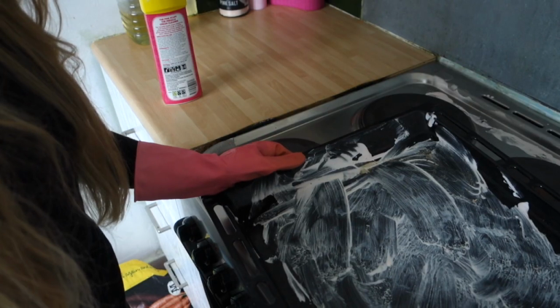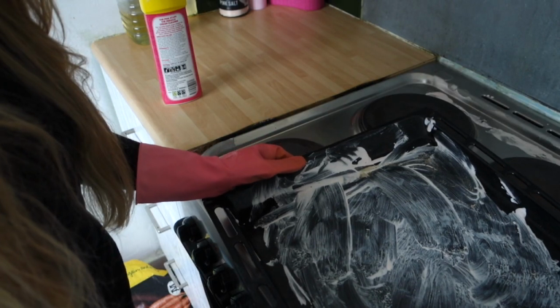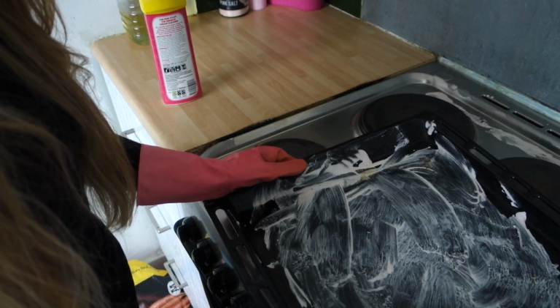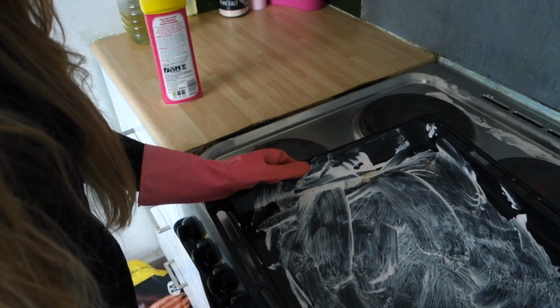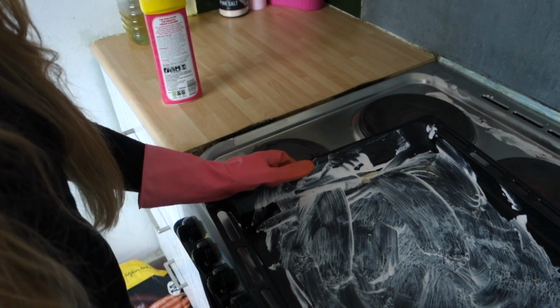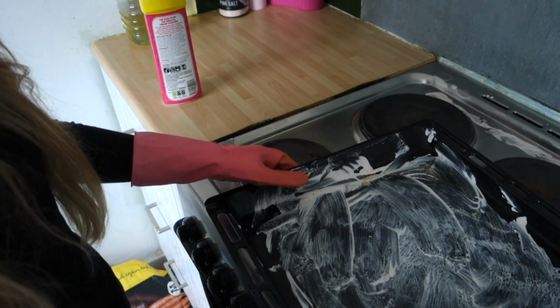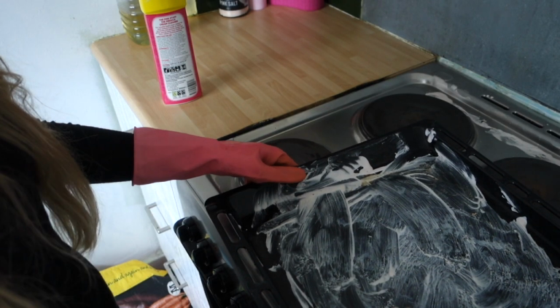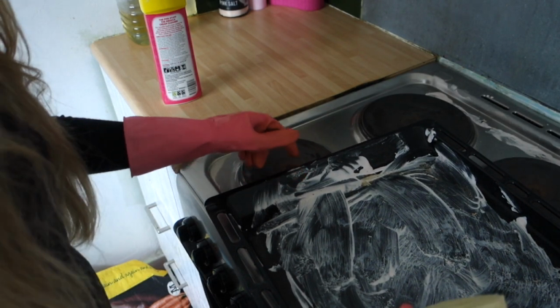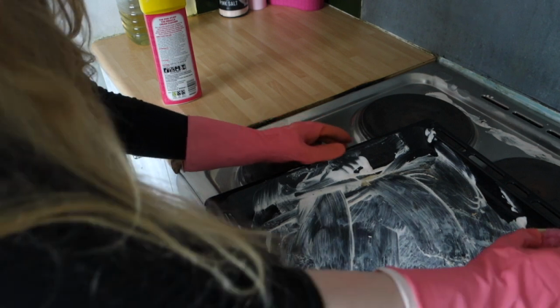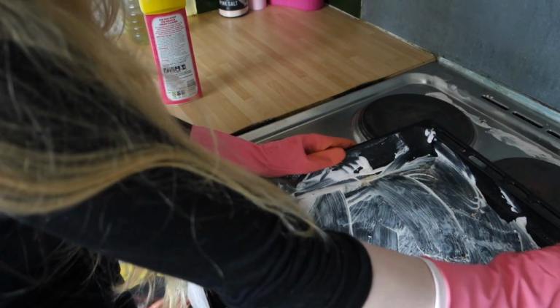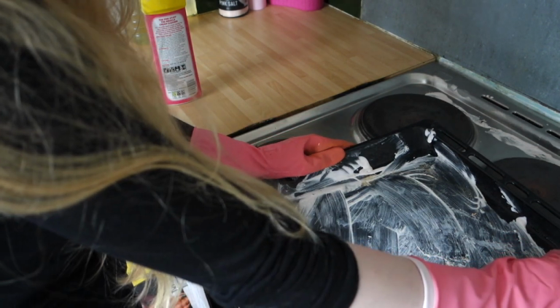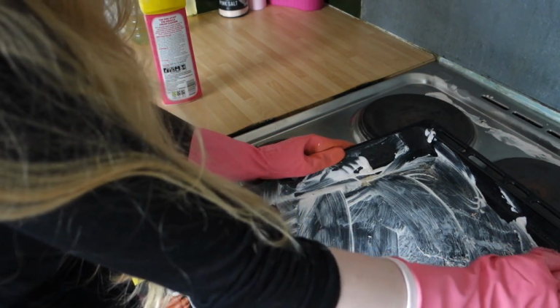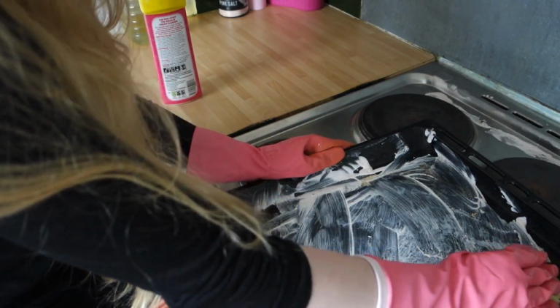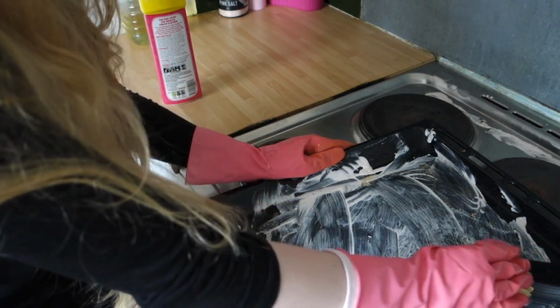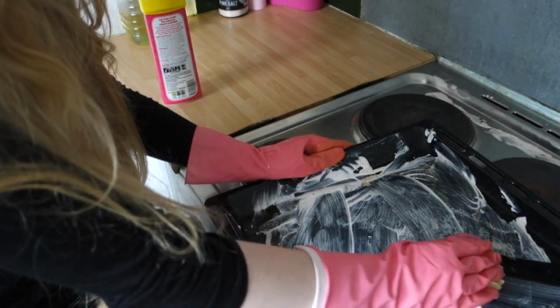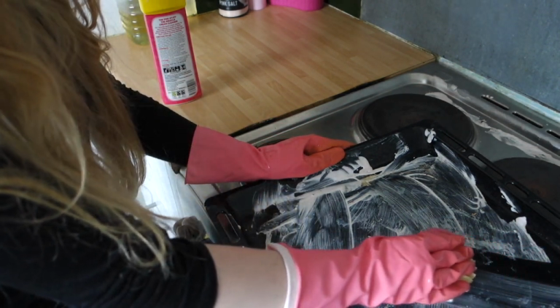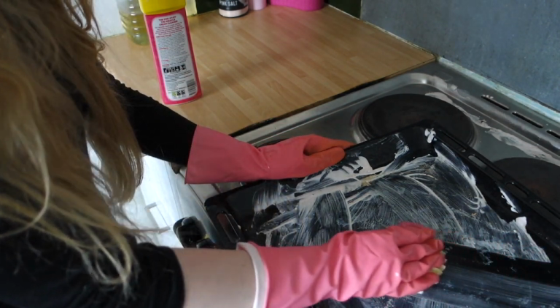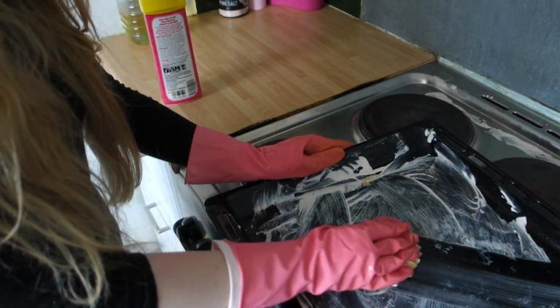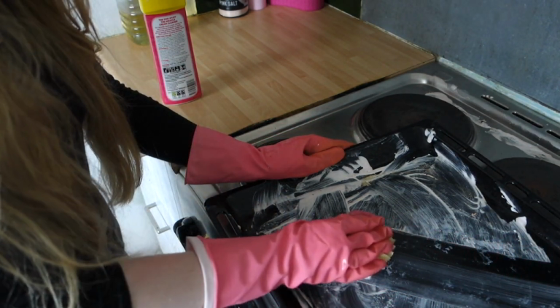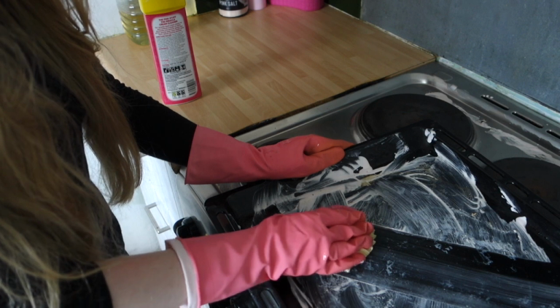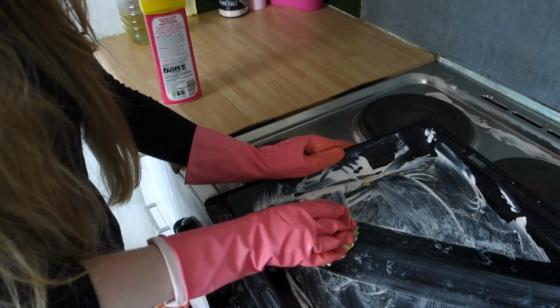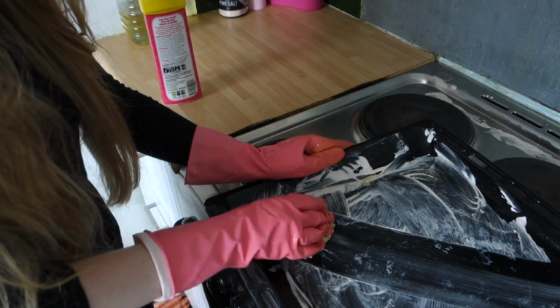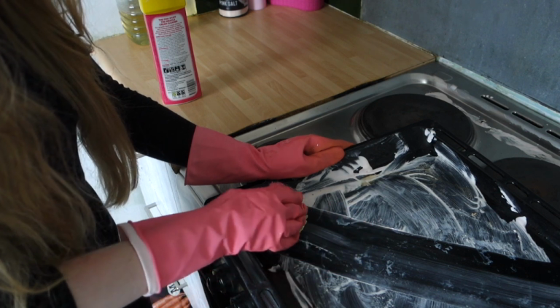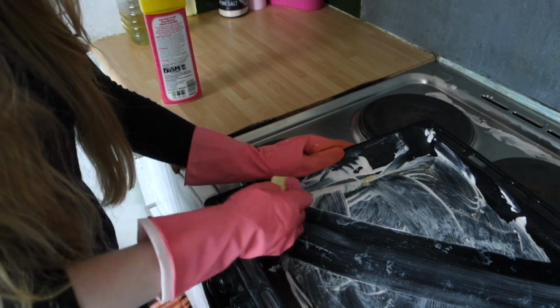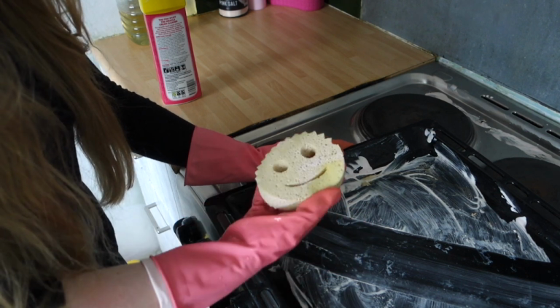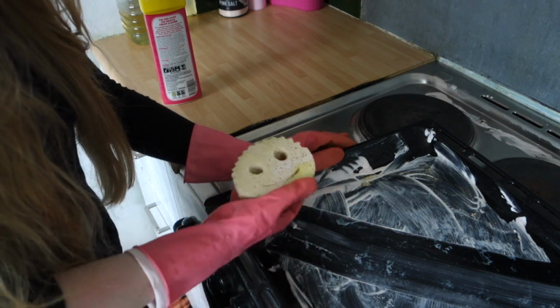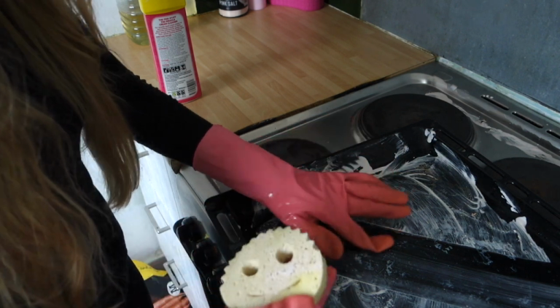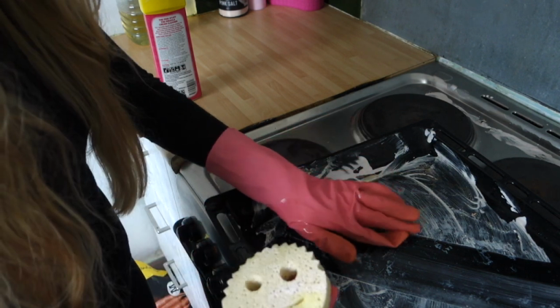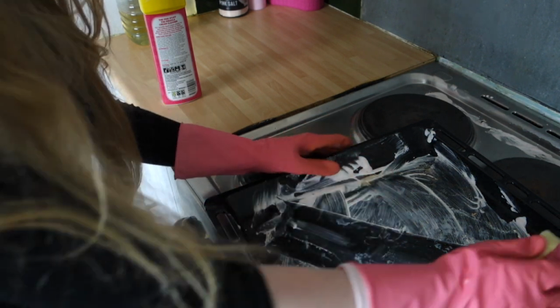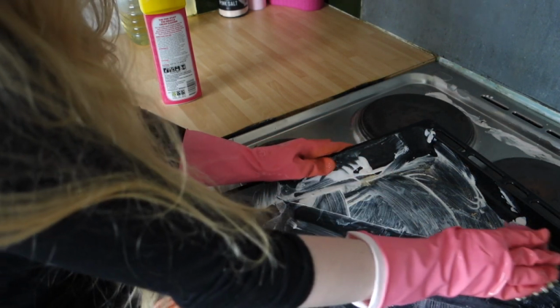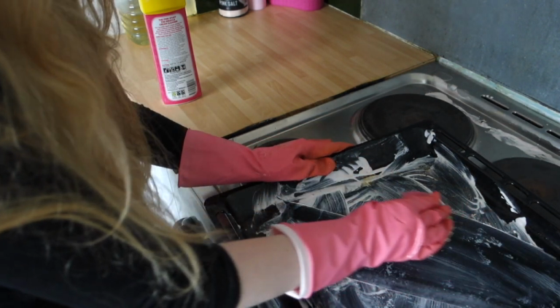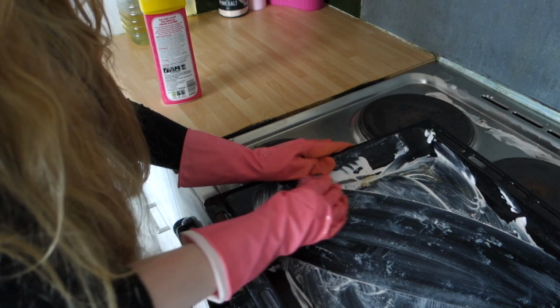So this has been sitting for about half an hour now — by accident. I'm just going to wipe and see how much of the grease it has removed. That's not bad actually, that's quite good.